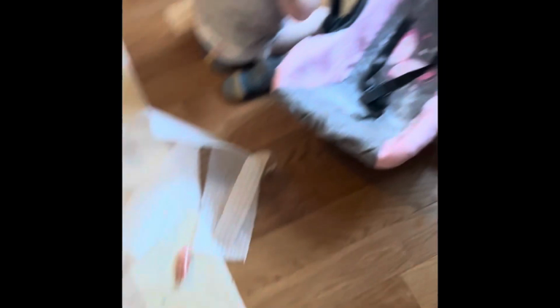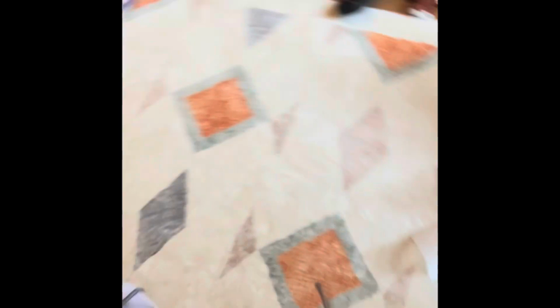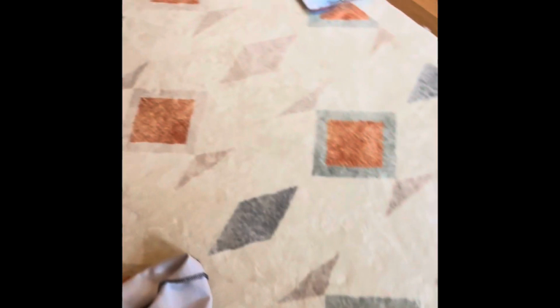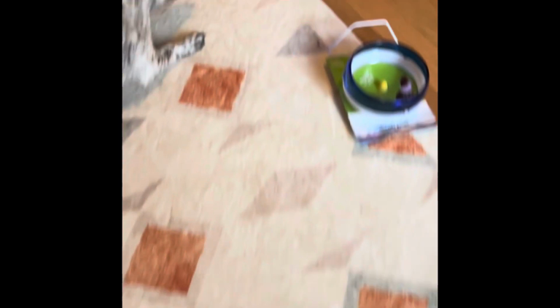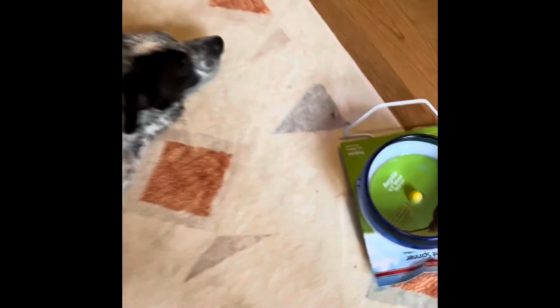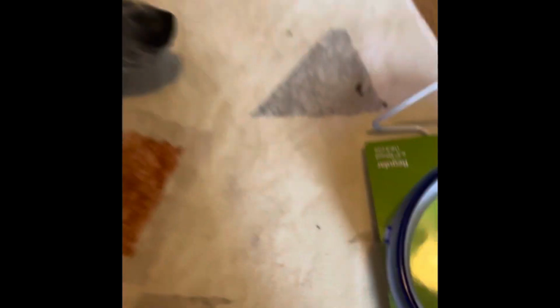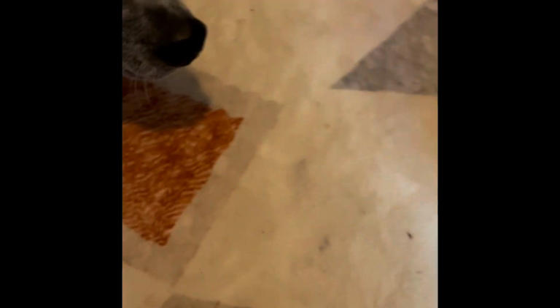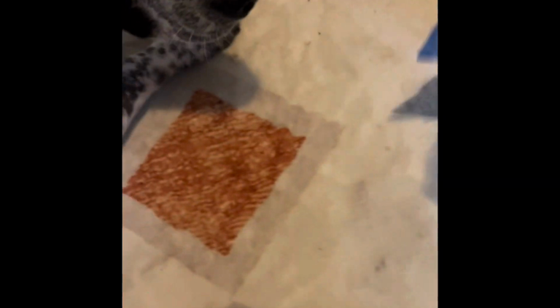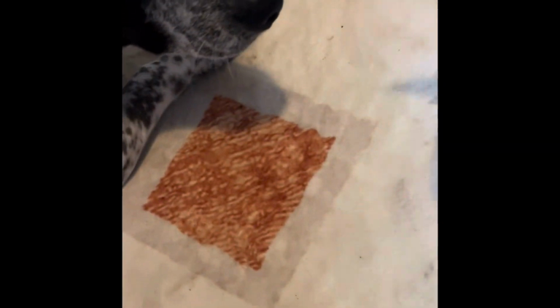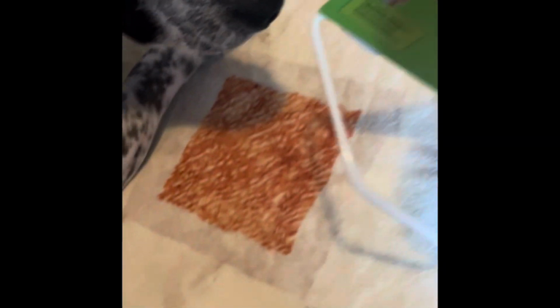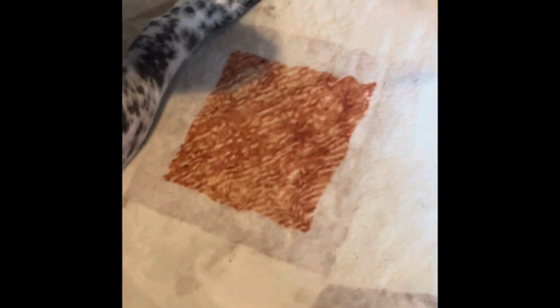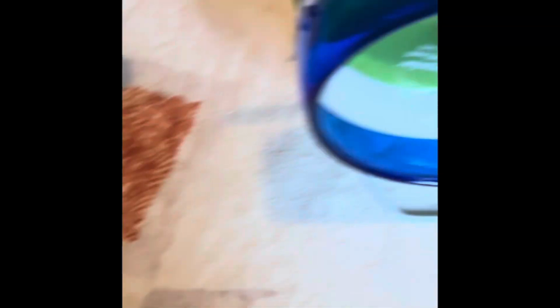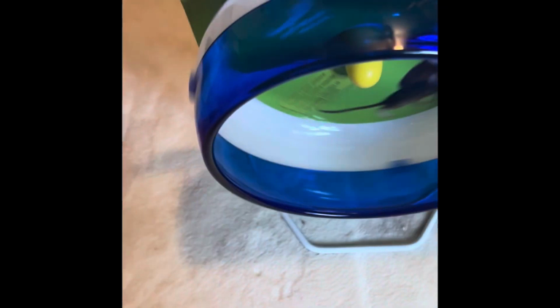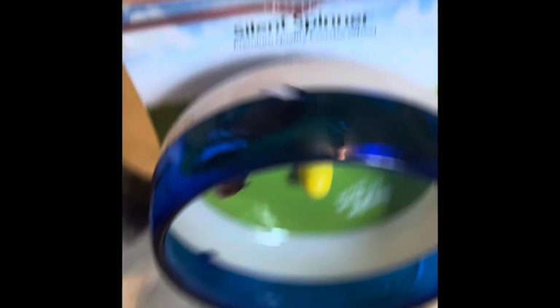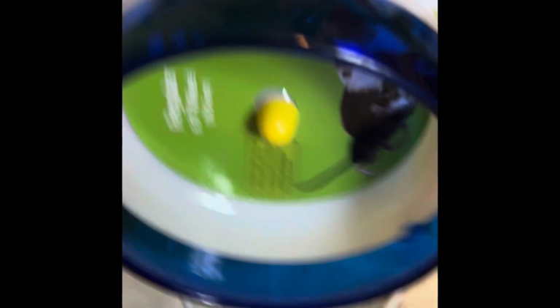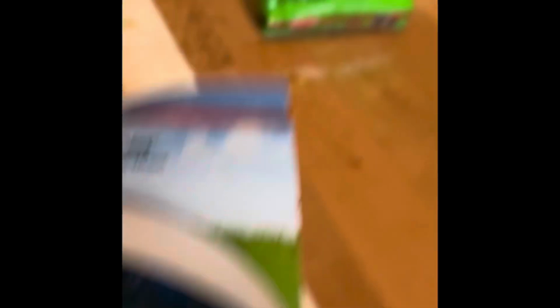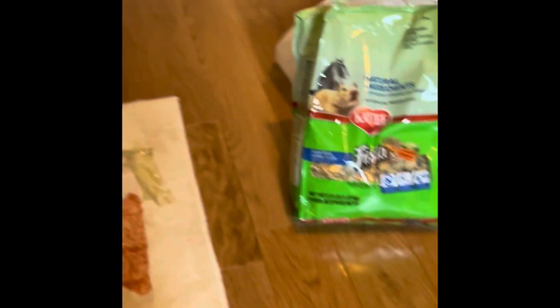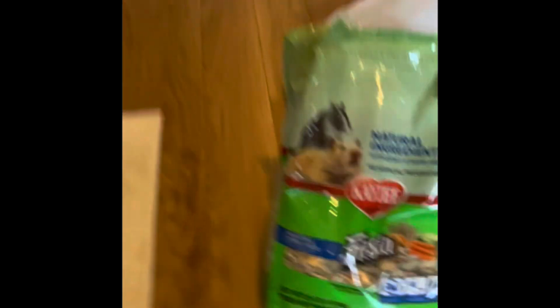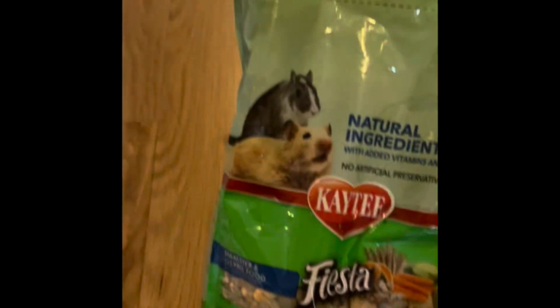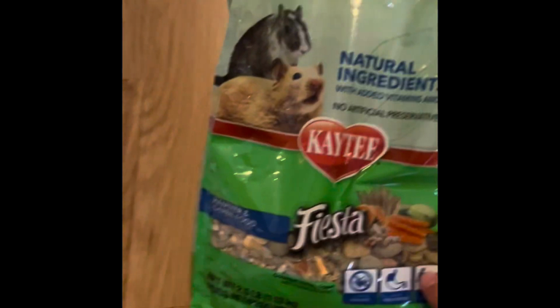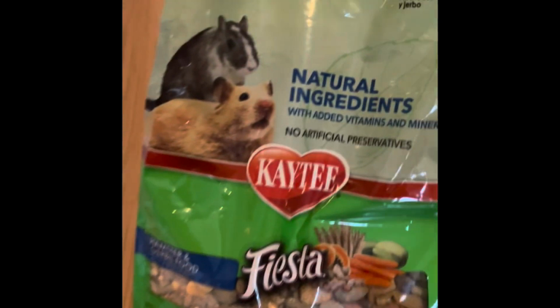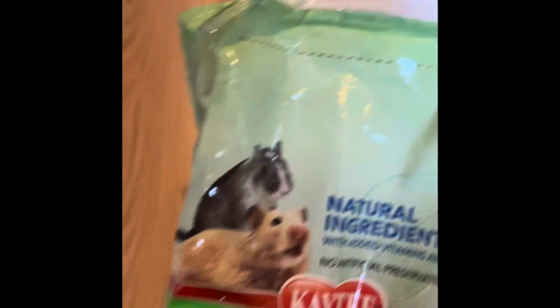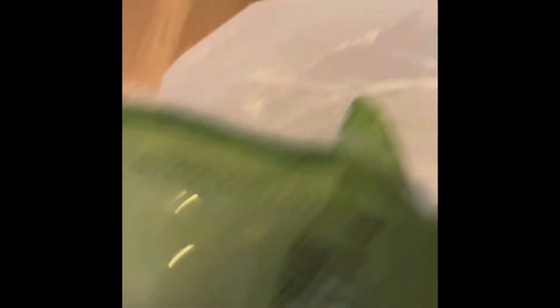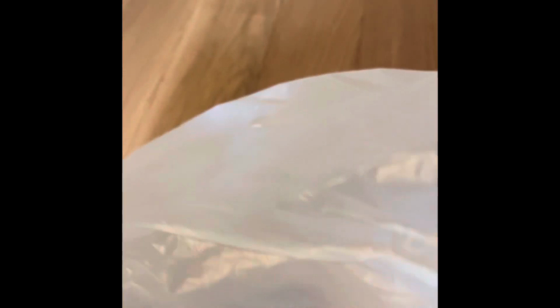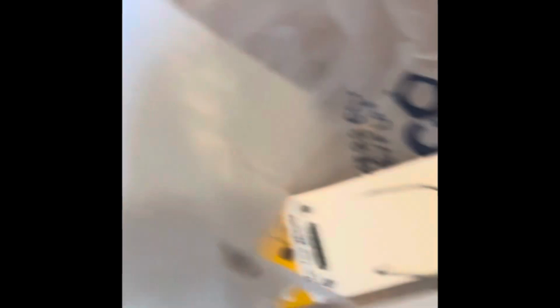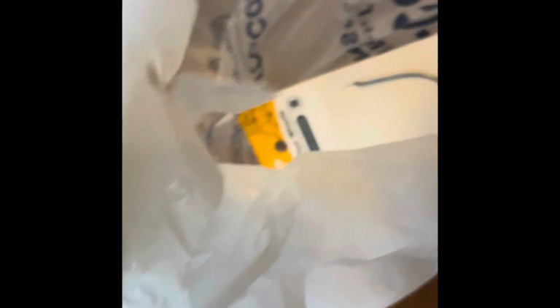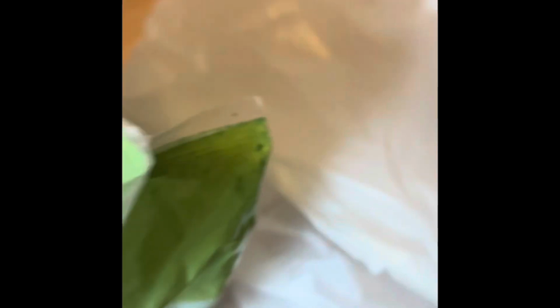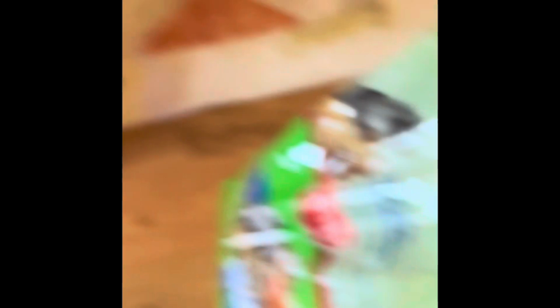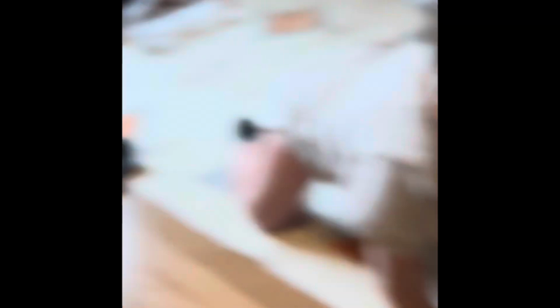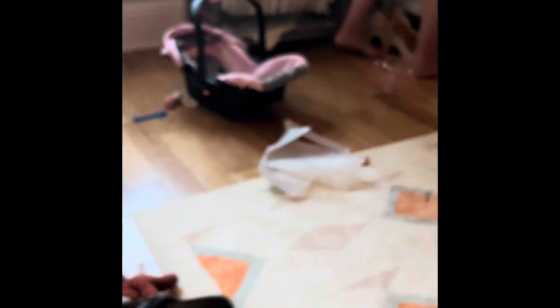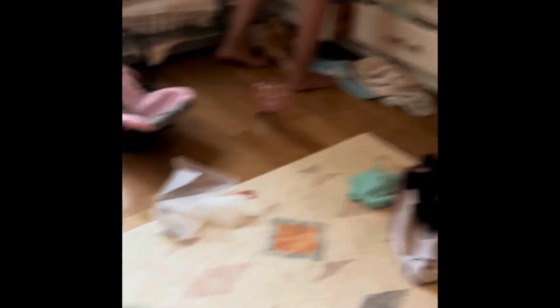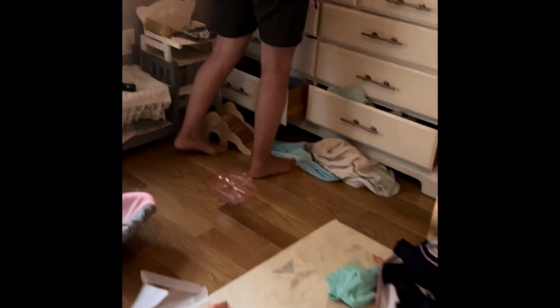We also got this wheel — it is a little bit small, but we did need to have a bigger wheel. At least we could use this for now. I got some food but I am gonna make my own mix as well. And yeah, that's what we got so far.